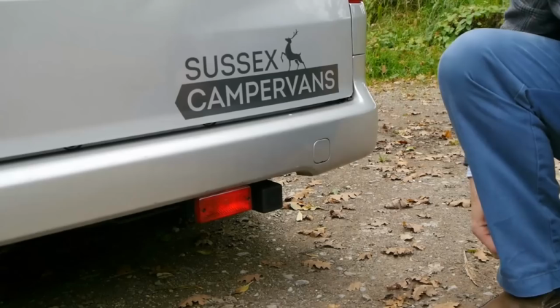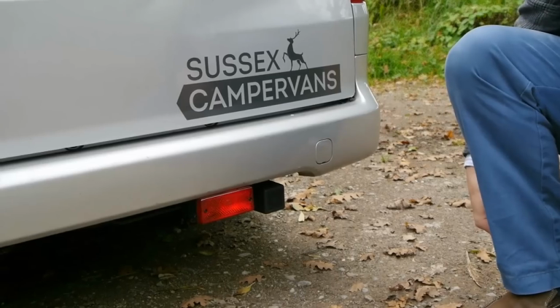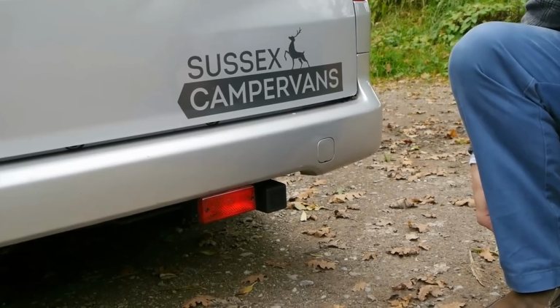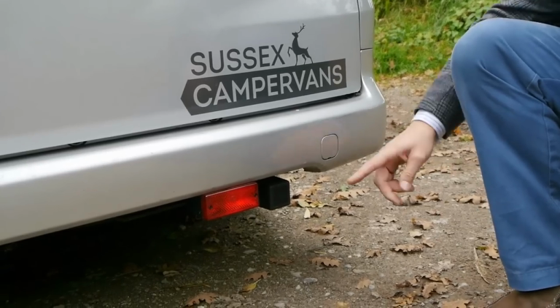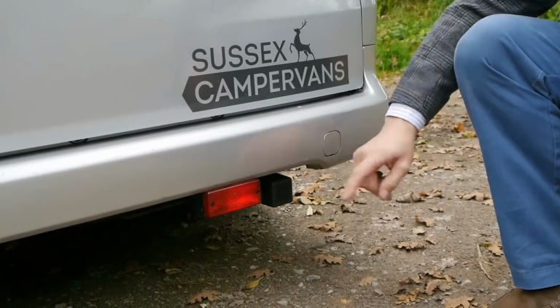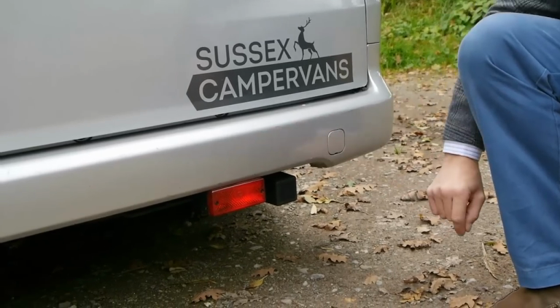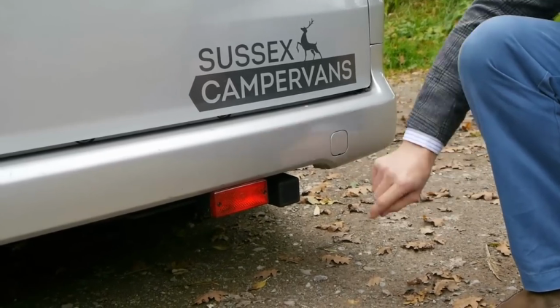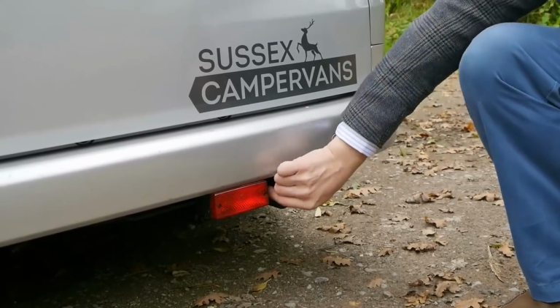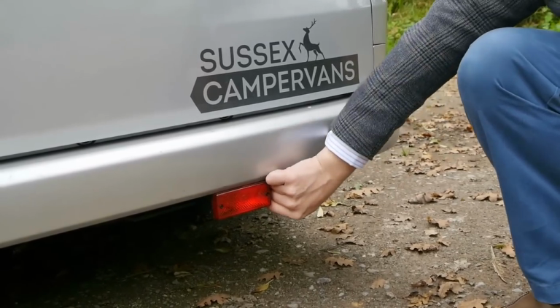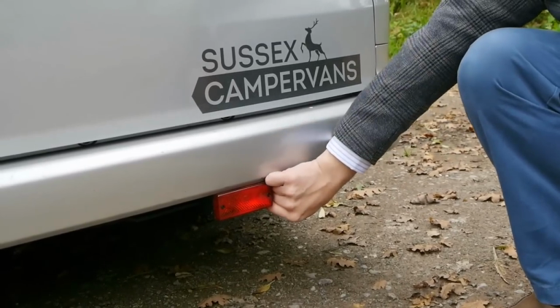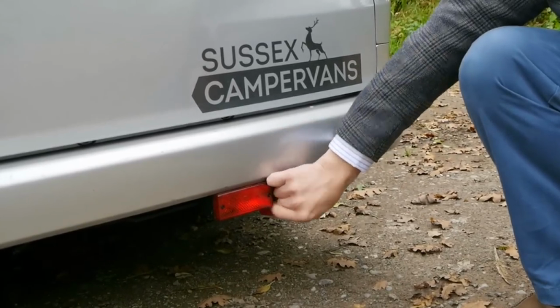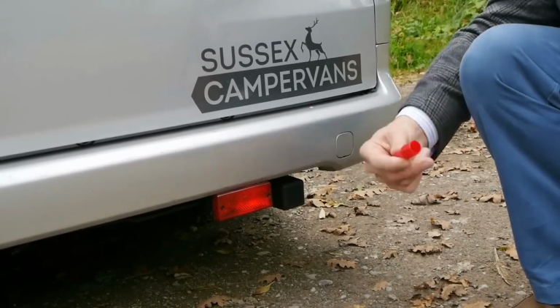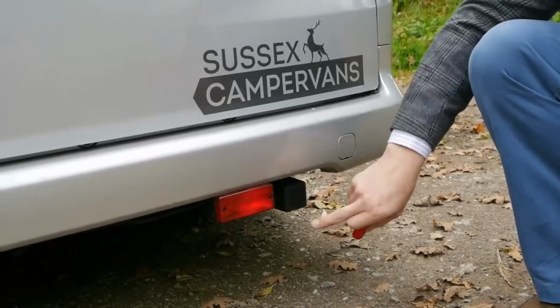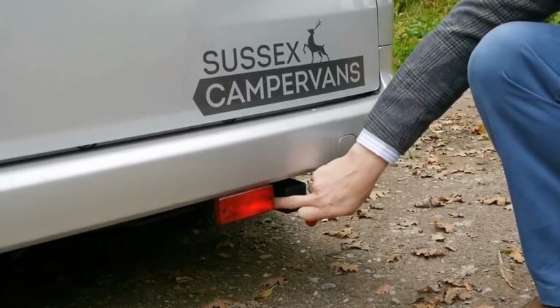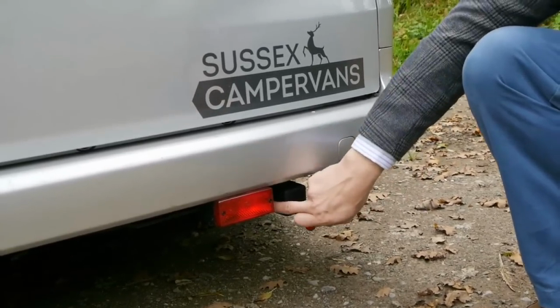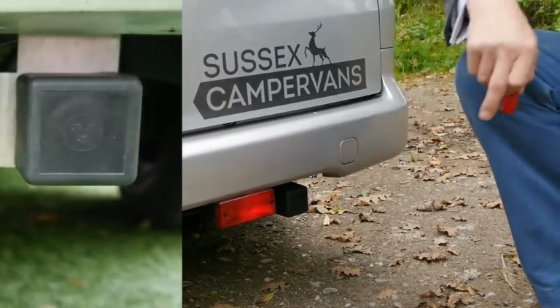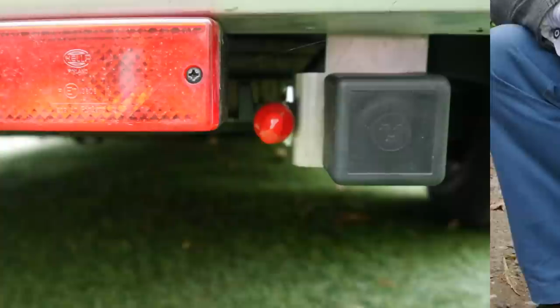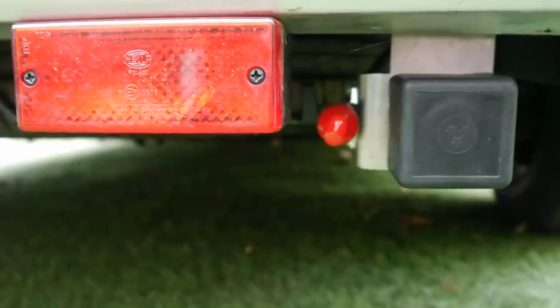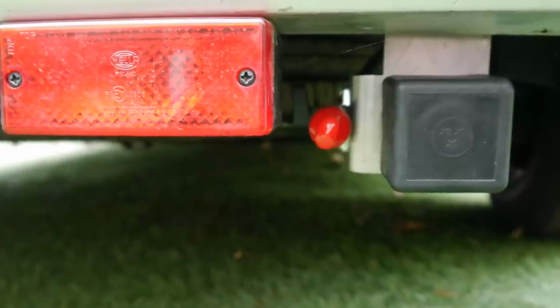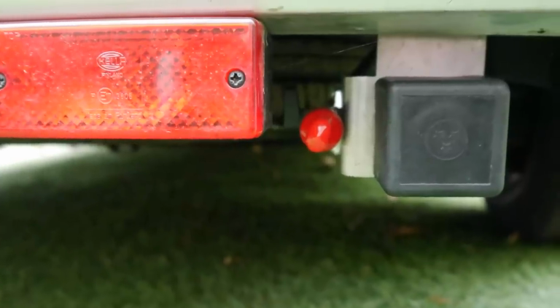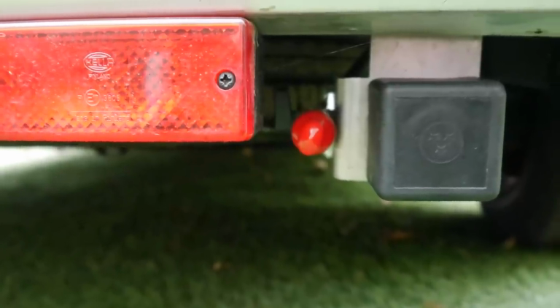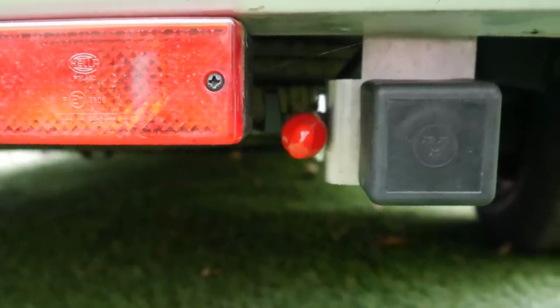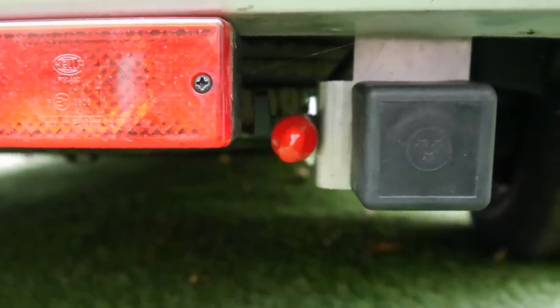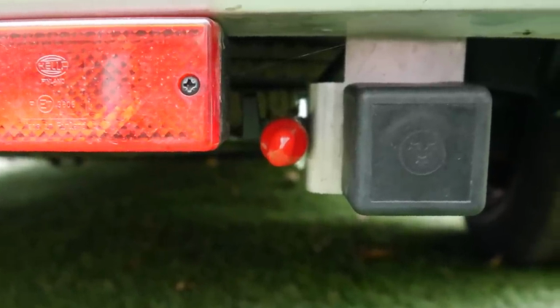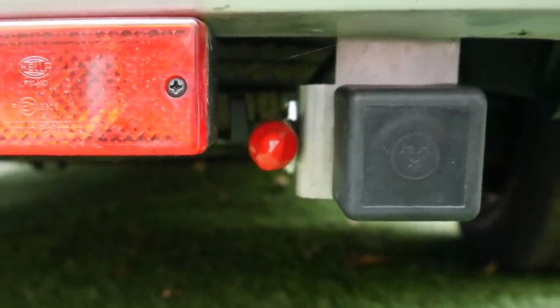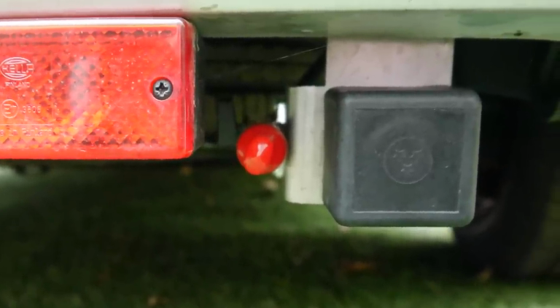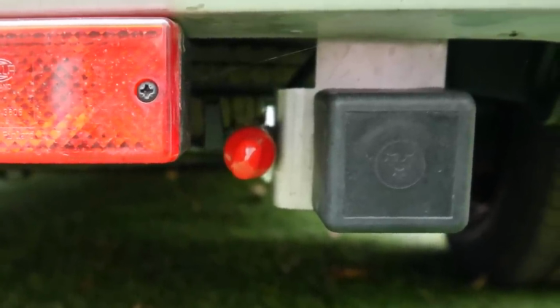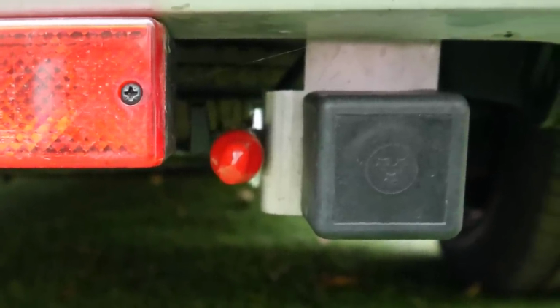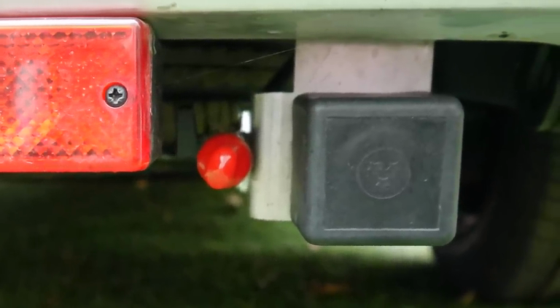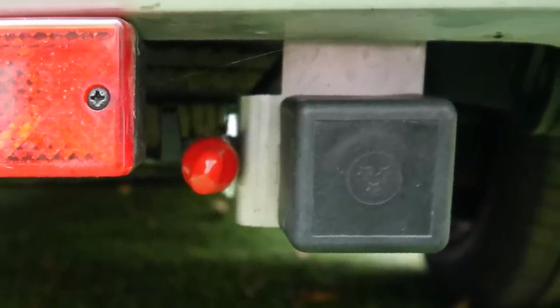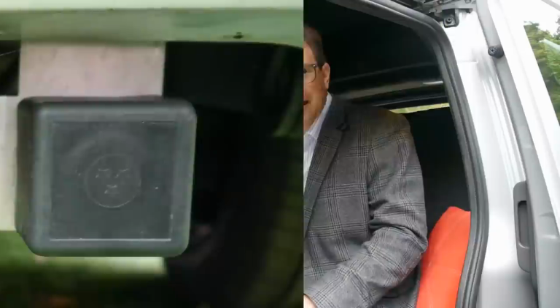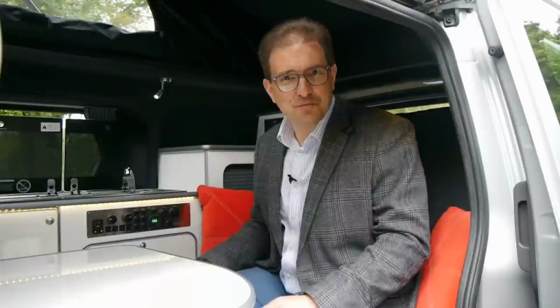Another benefit is that we include a gas barbecue point on every vehicle. Under this little red cover is a socket where you can plug in a gas barbecue and cook al fresco without needing to carry extra gas bottles.